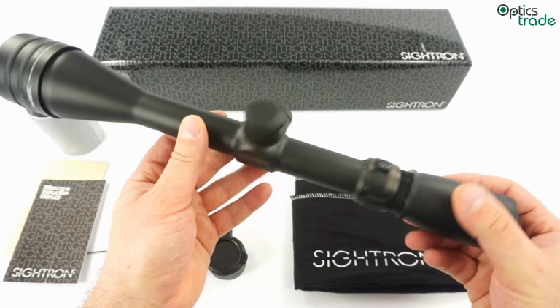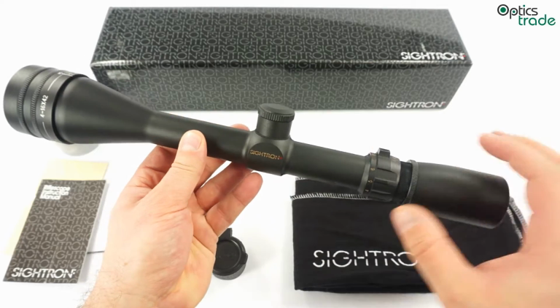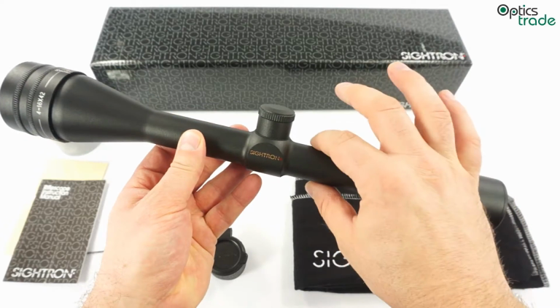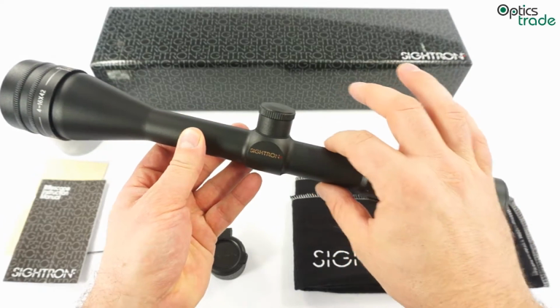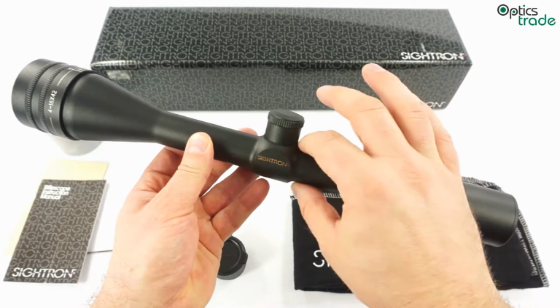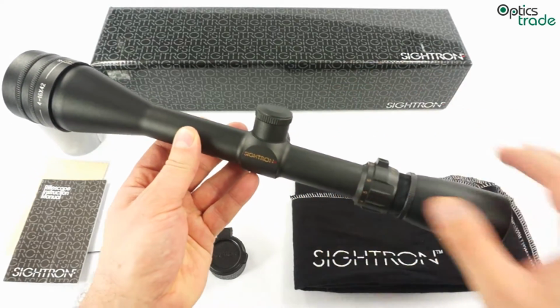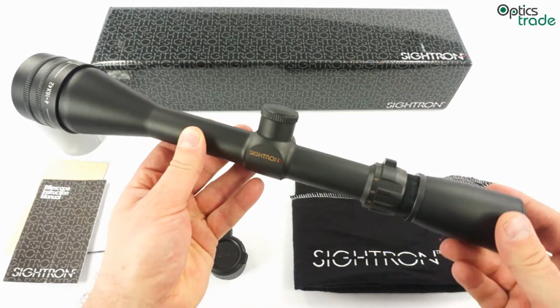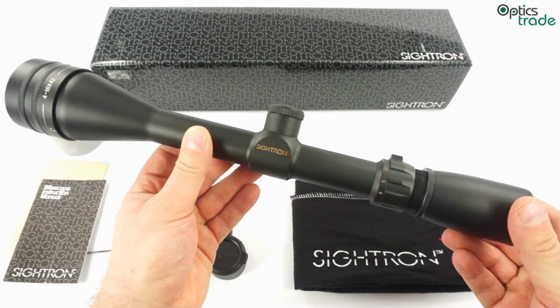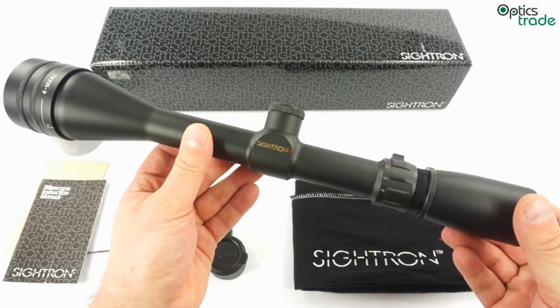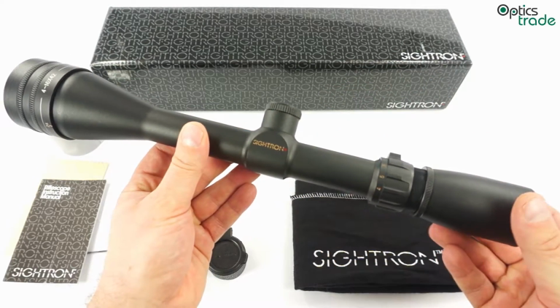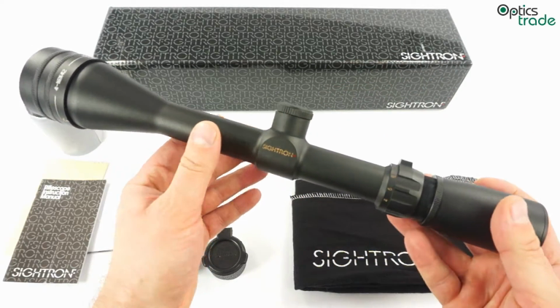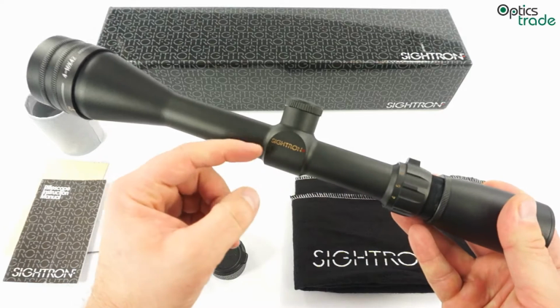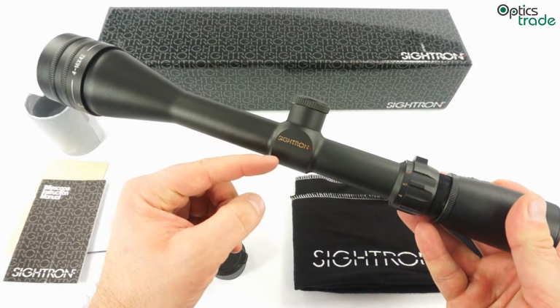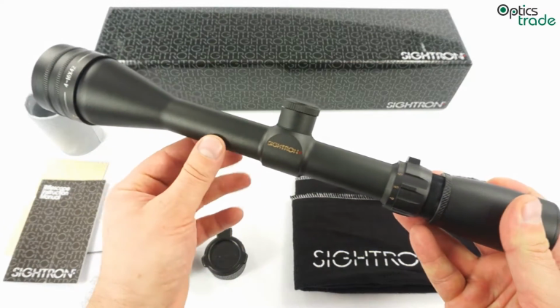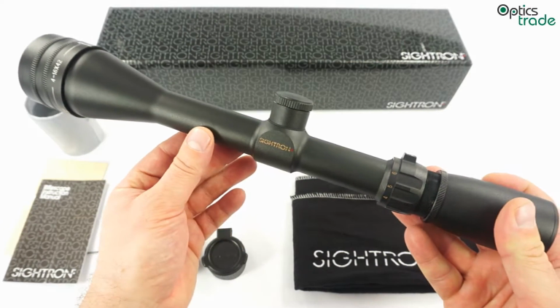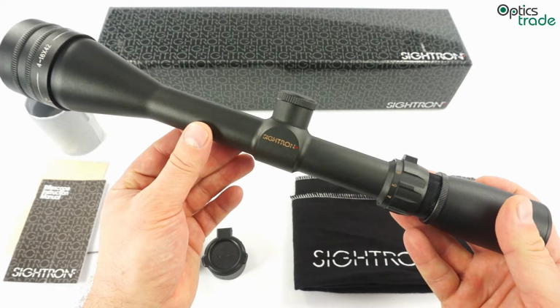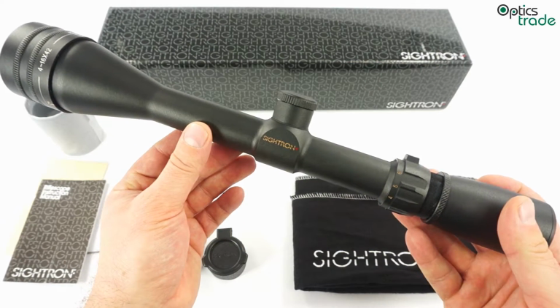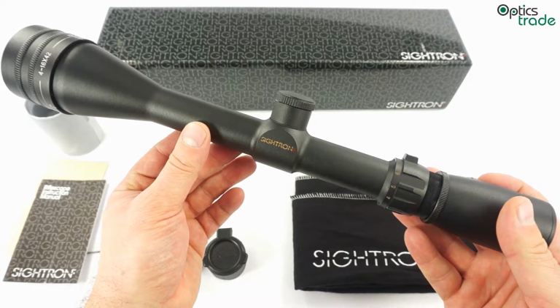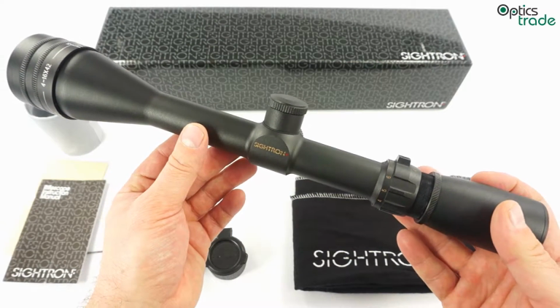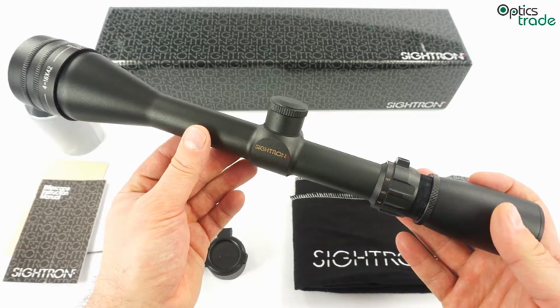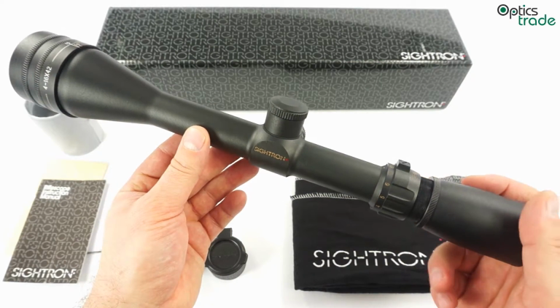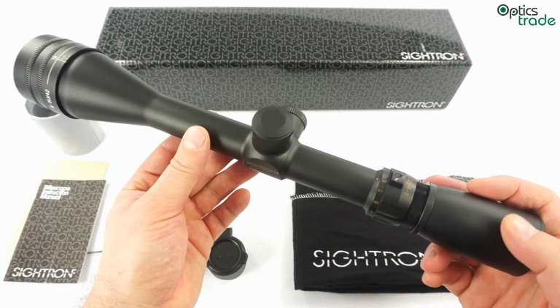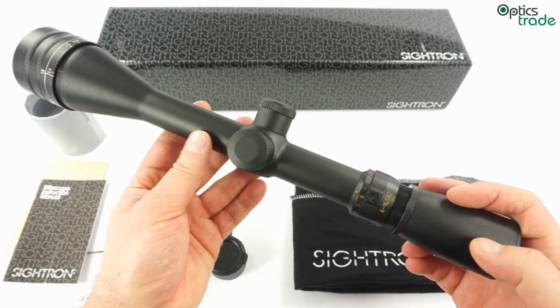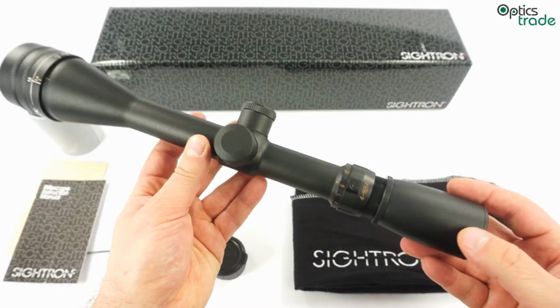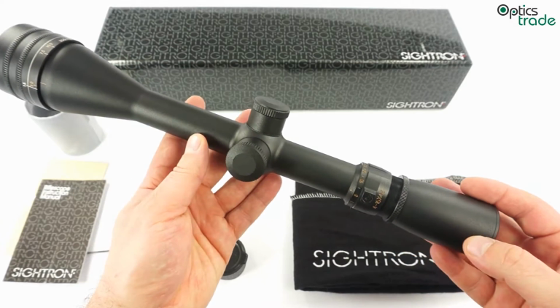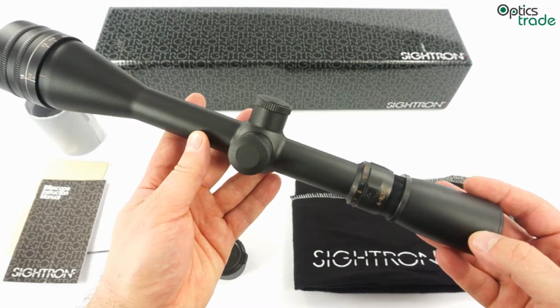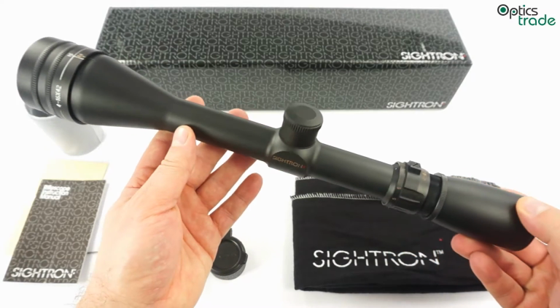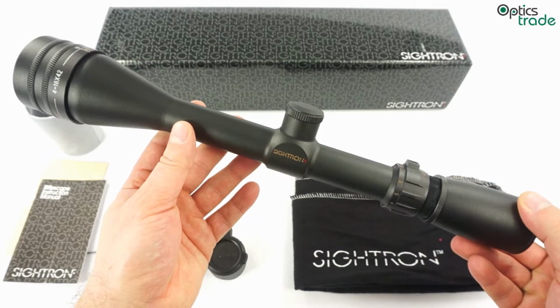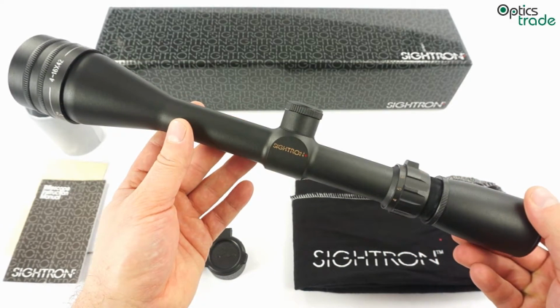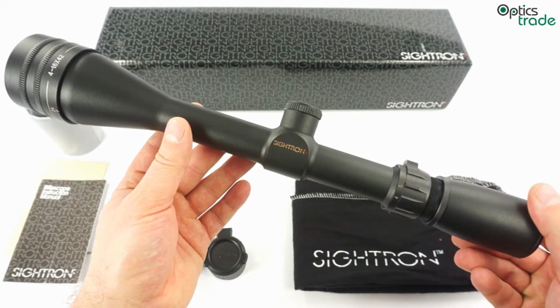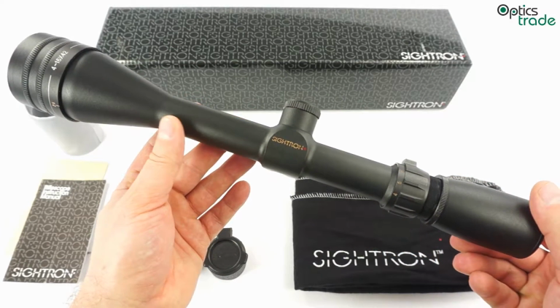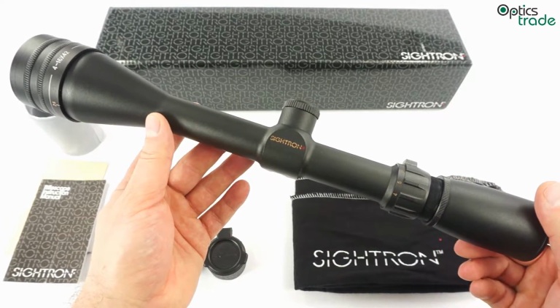The central tube is 1 inch, which means that the scope has only about 50 MOA of elevation range. It's not really meant for long range — it's more like a bench rest target scope.